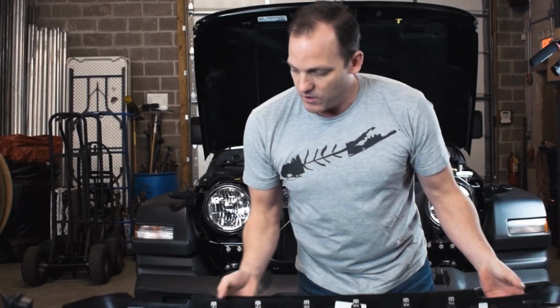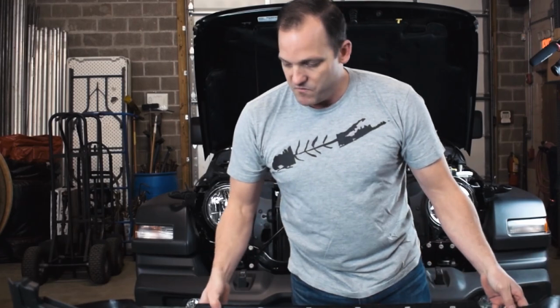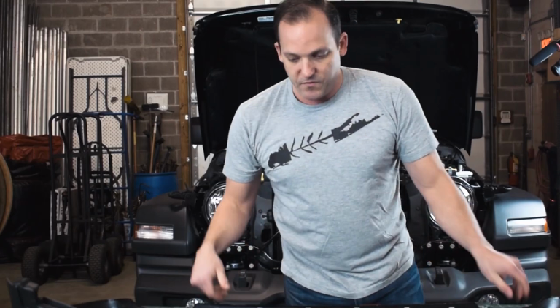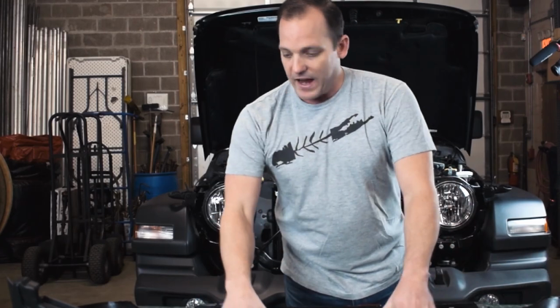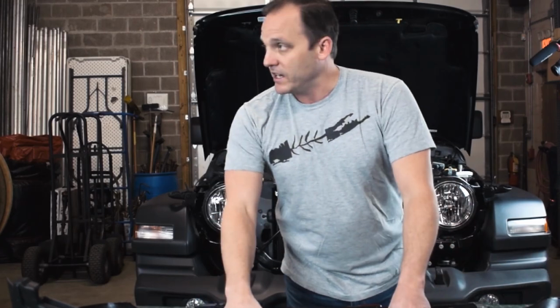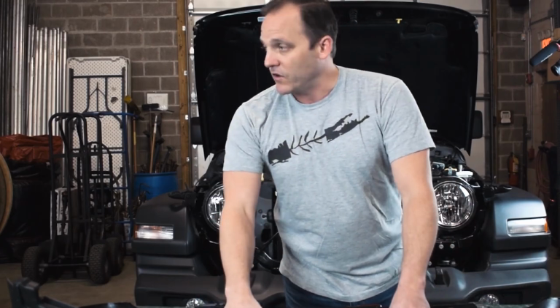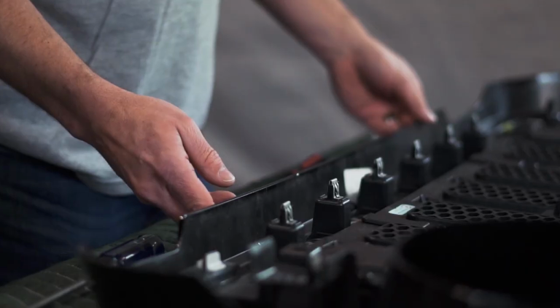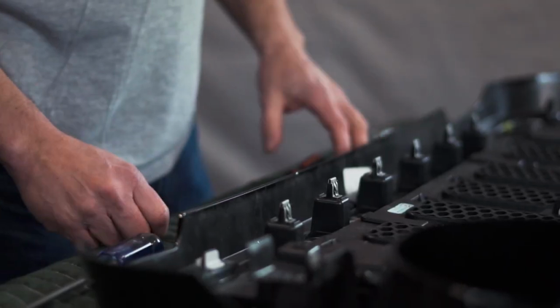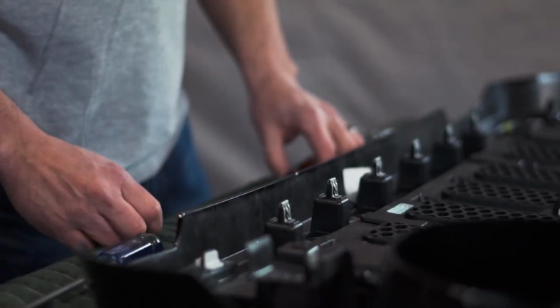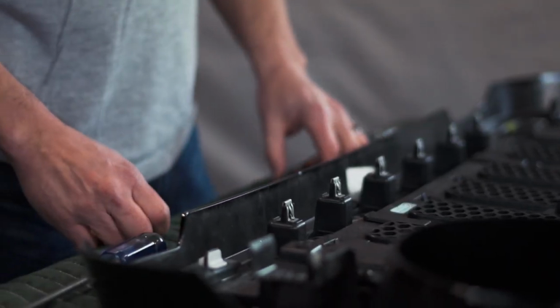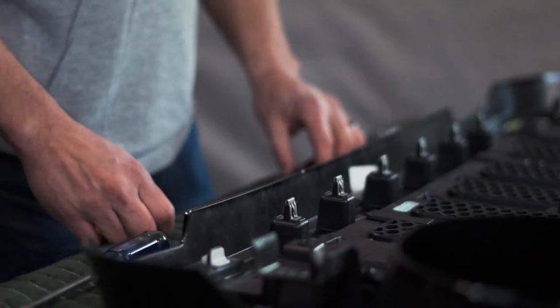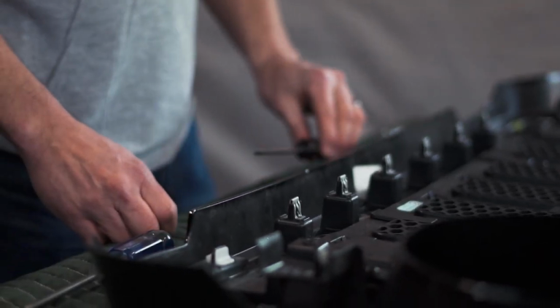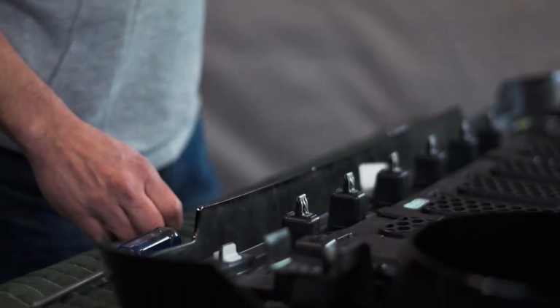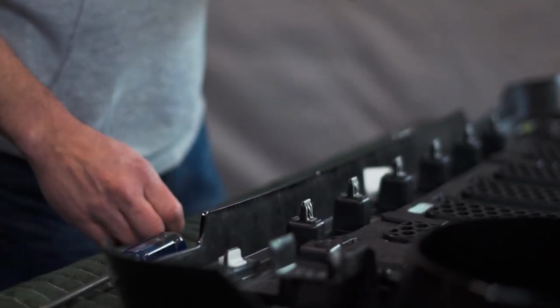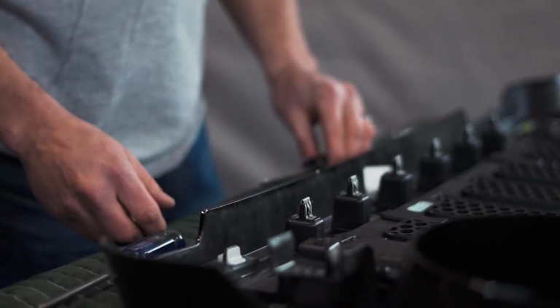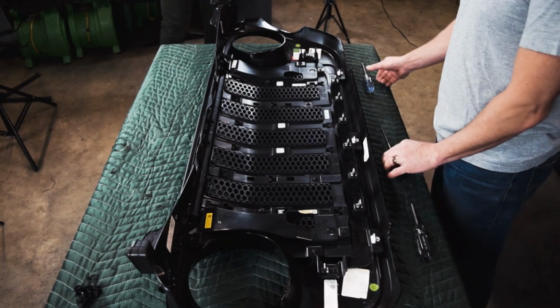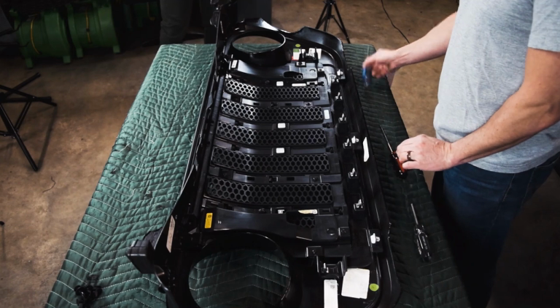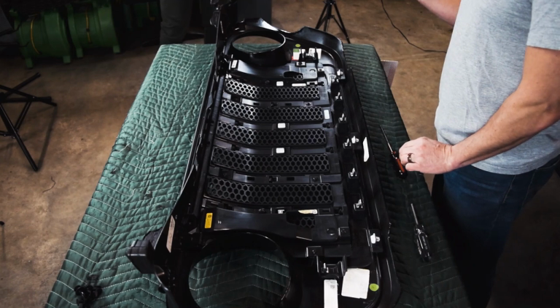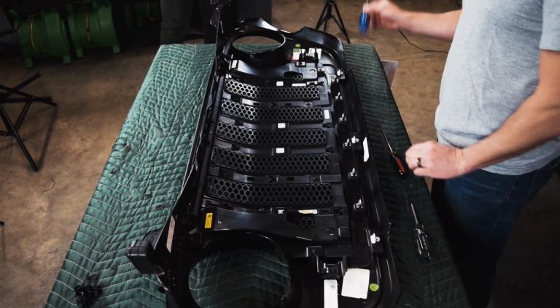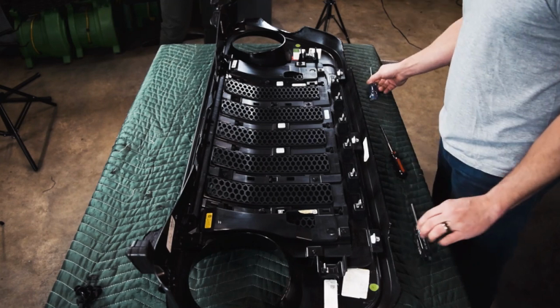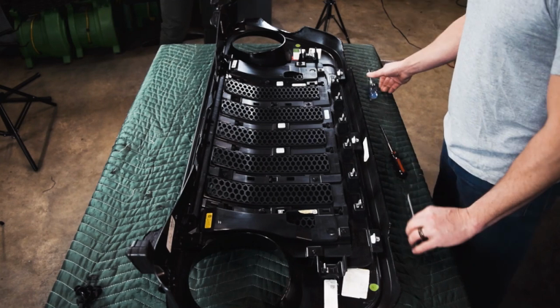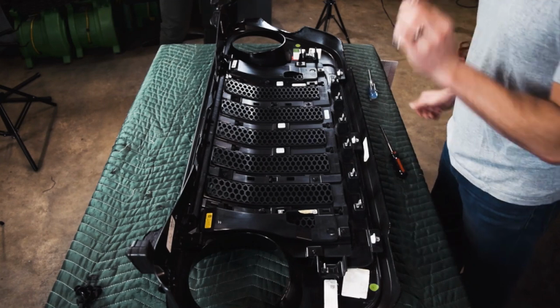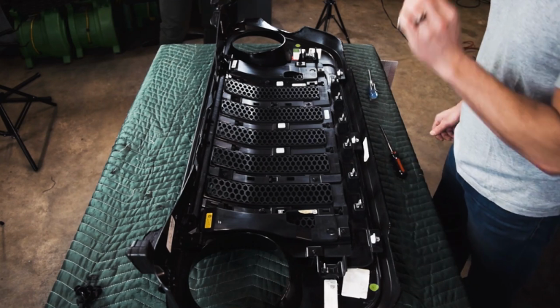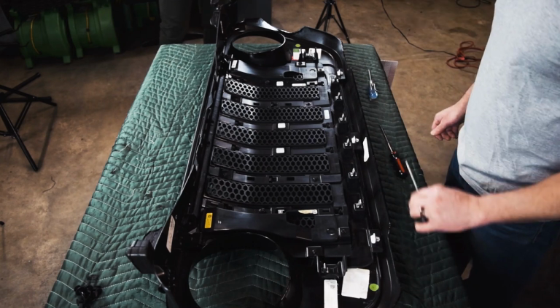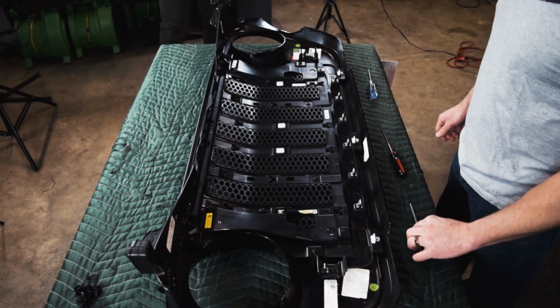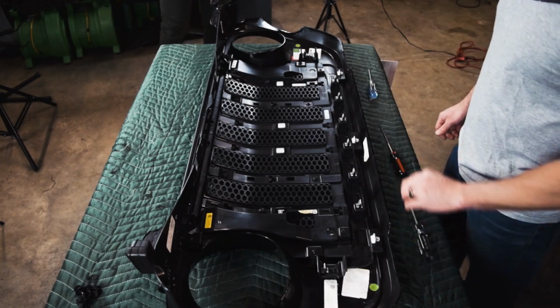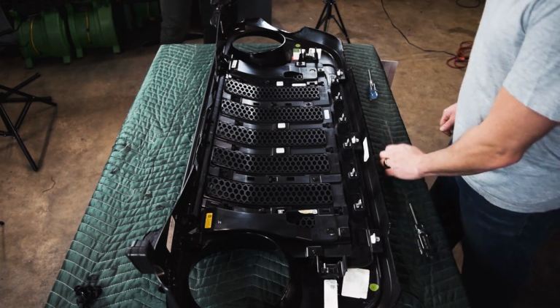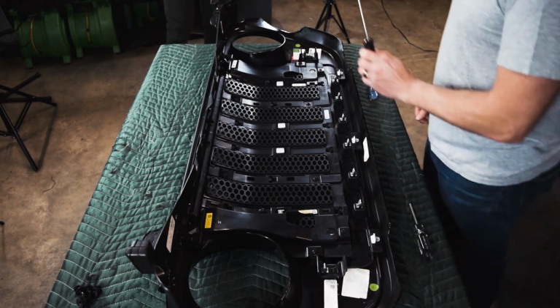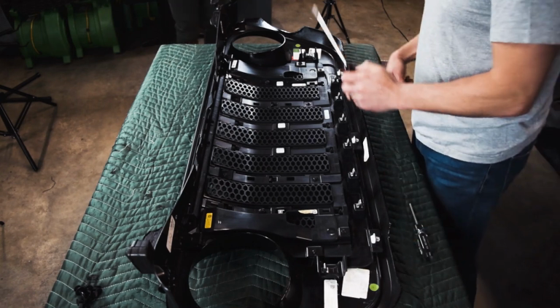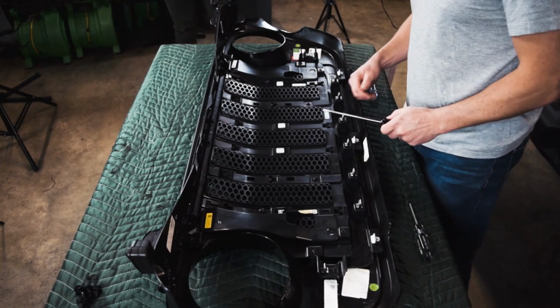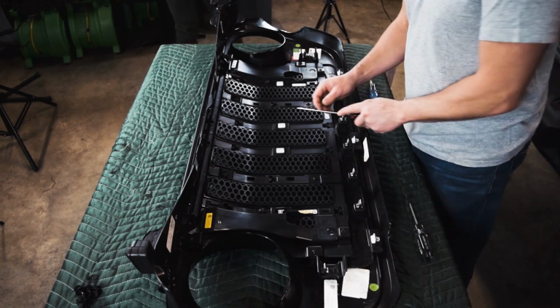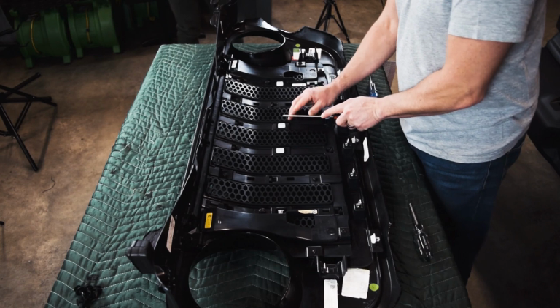Now you can start to remove the factory insert. Tools required for the next step are a flathead screwdriver, a Phillips head, and a T20 torx. First, you want to take your flathead screwdriver.